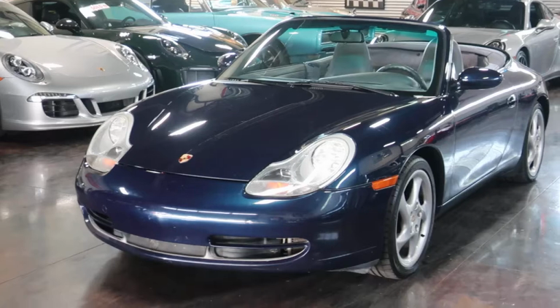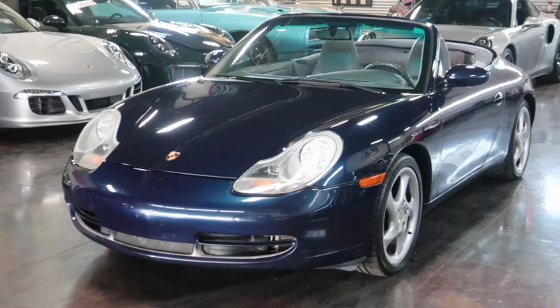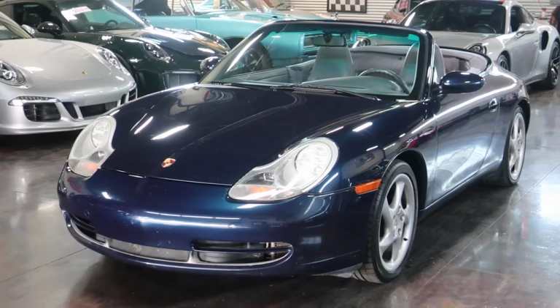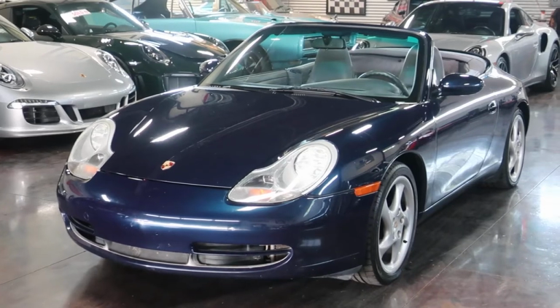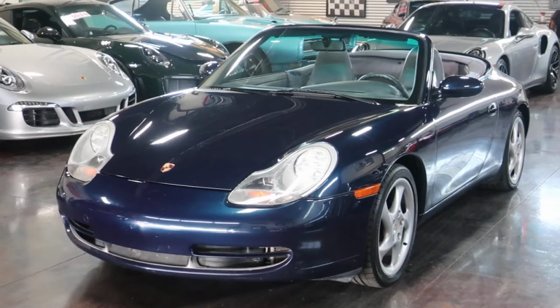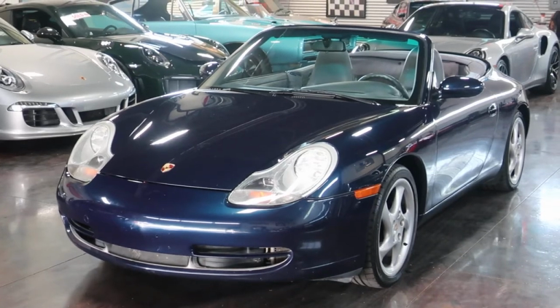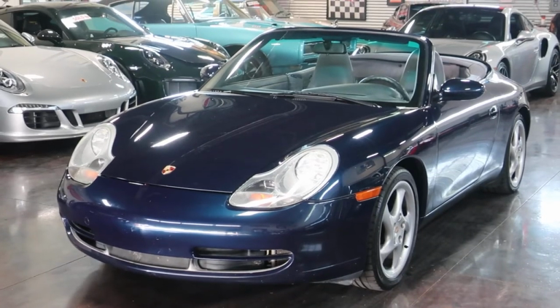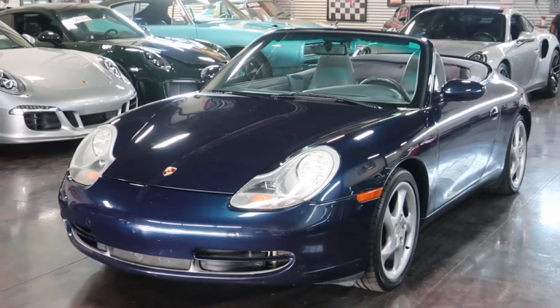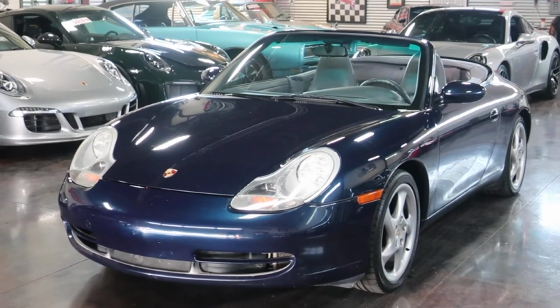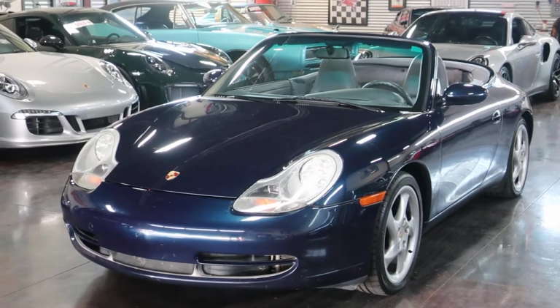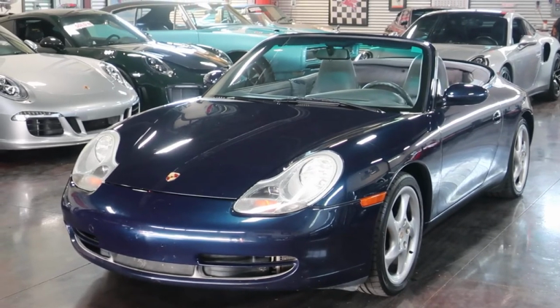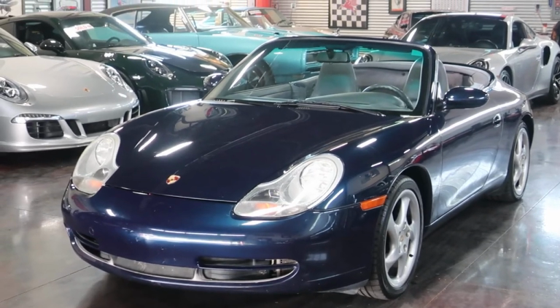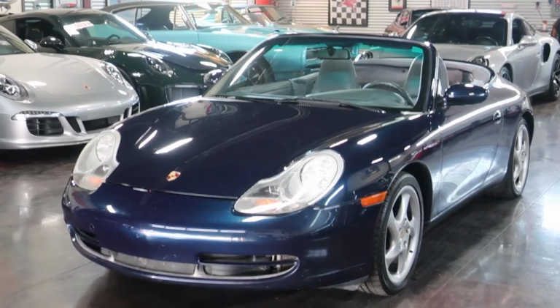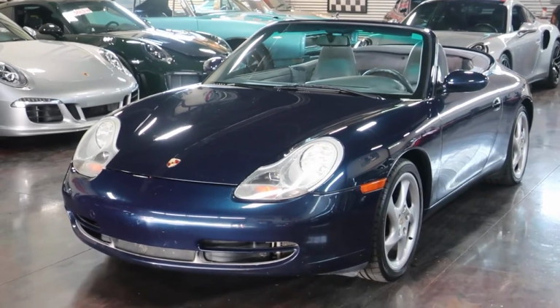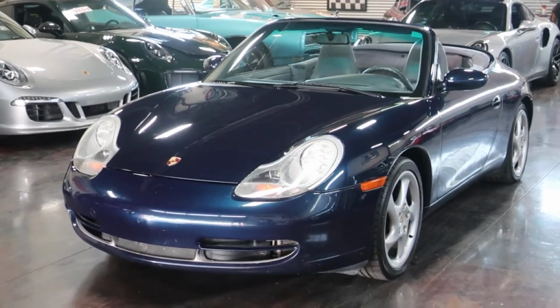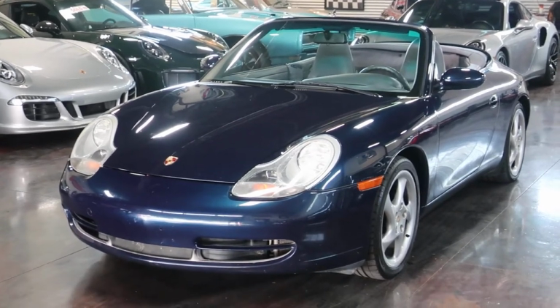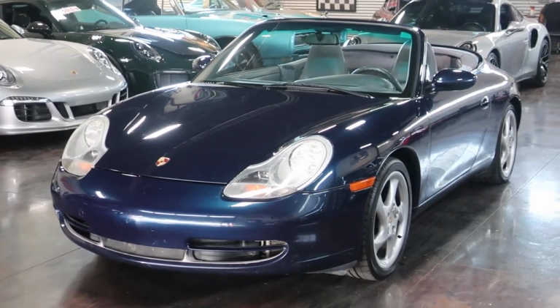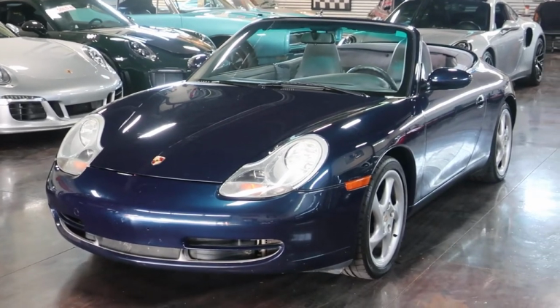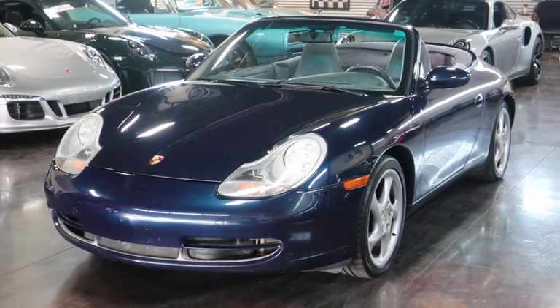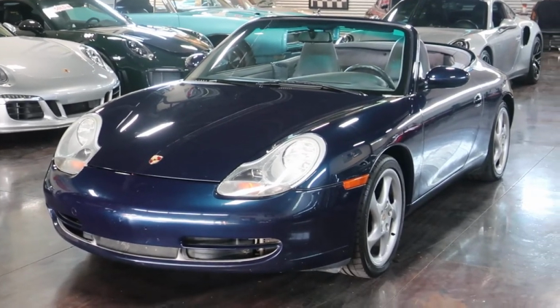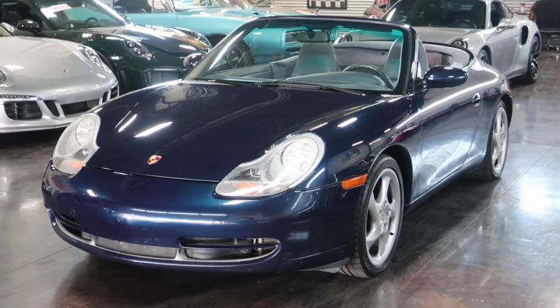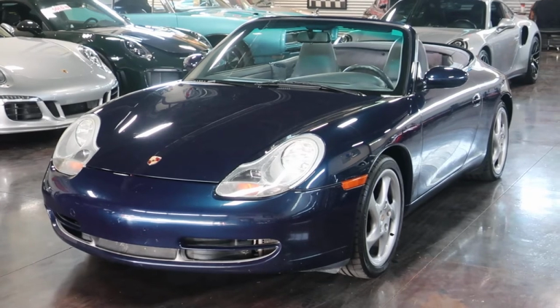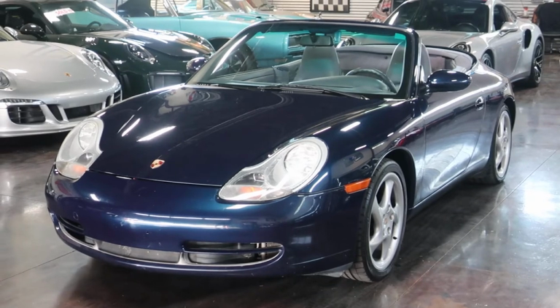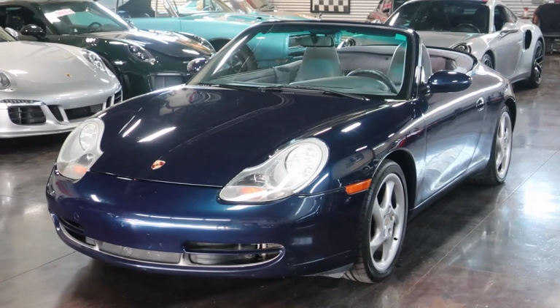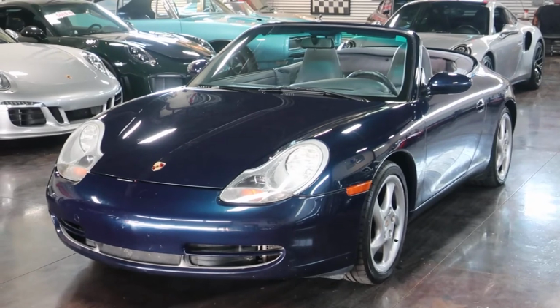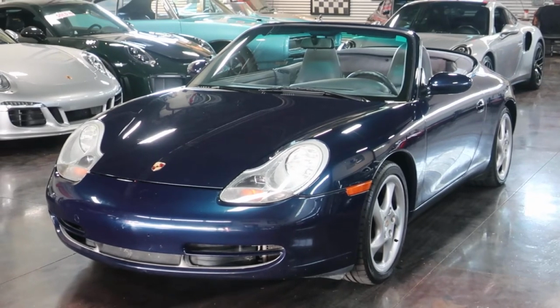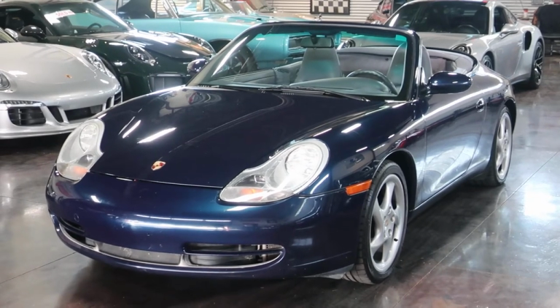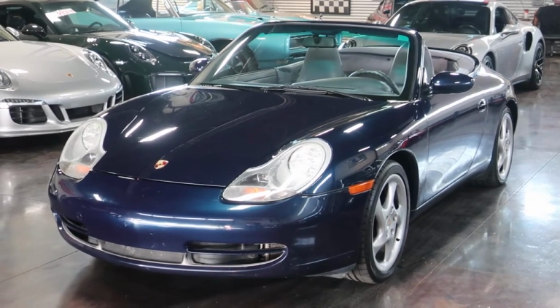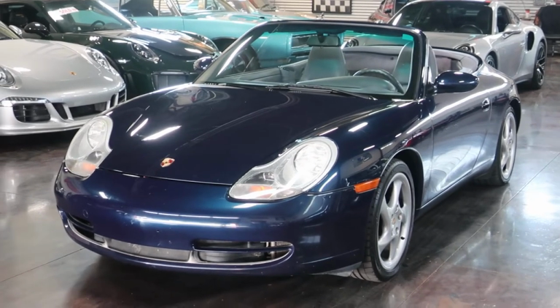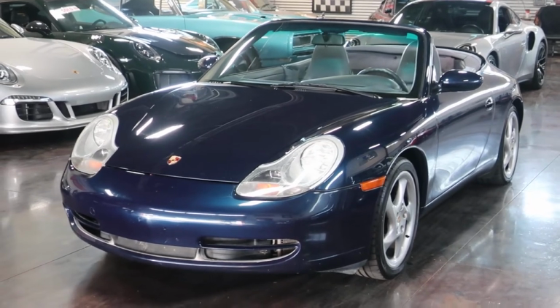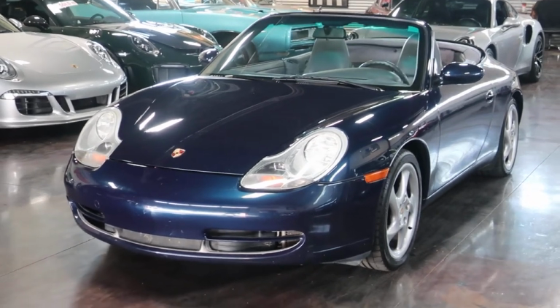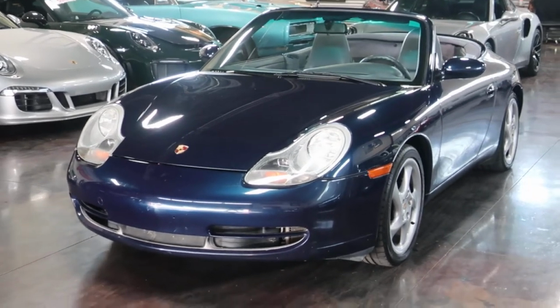Hello, this is Shep and Nick here at Sun Valley Auto Club. In front of us is a 1999 Porsche 911 Cabriolet.